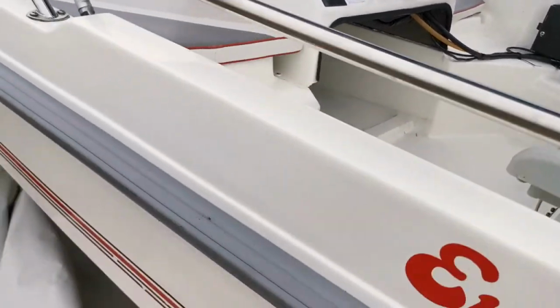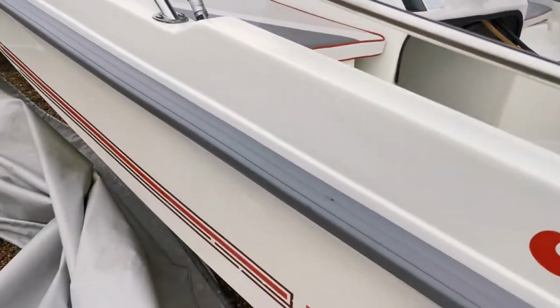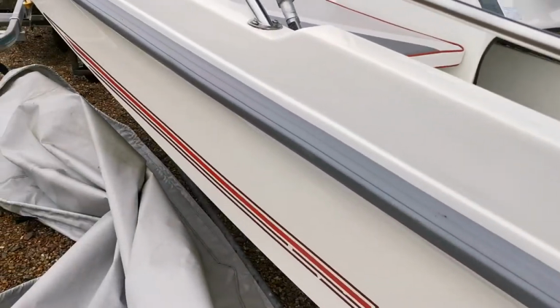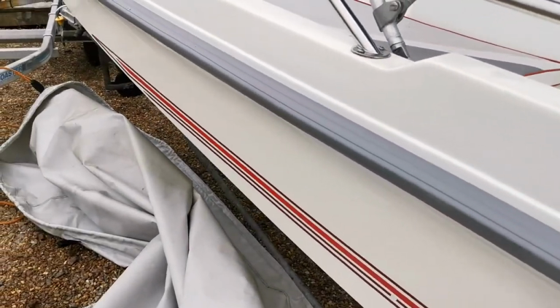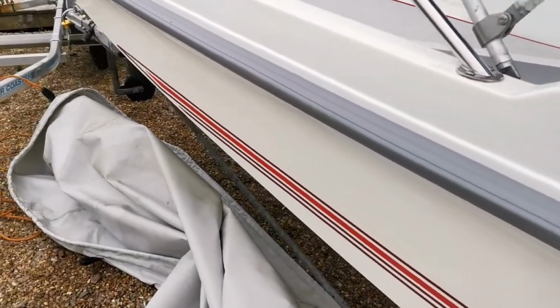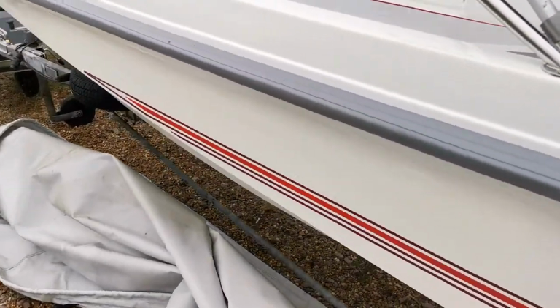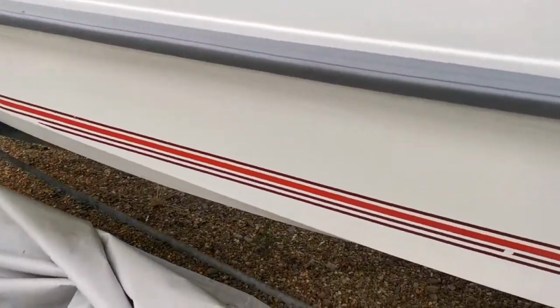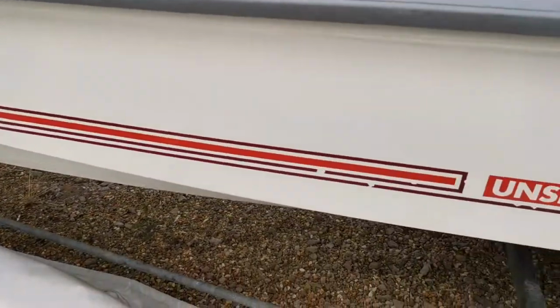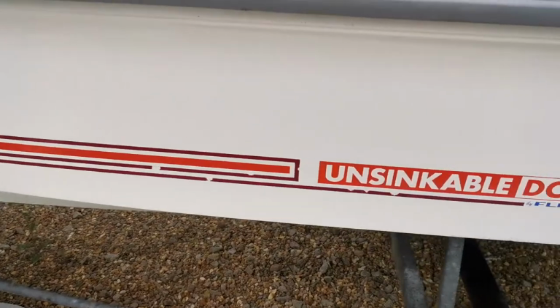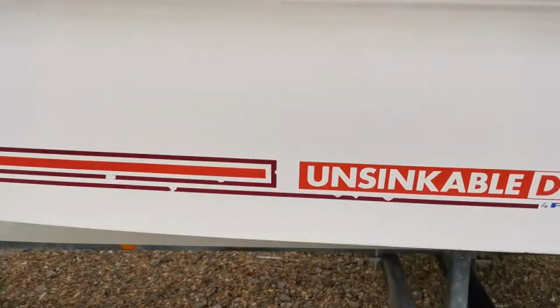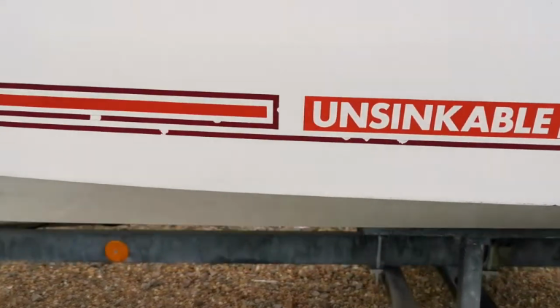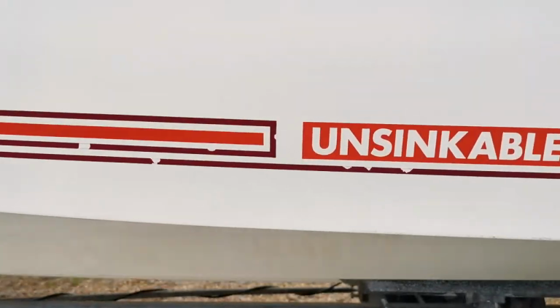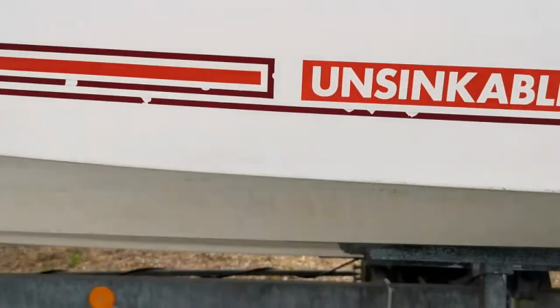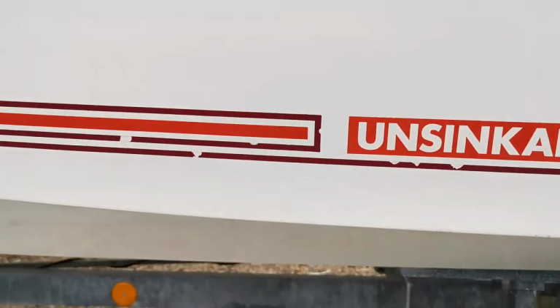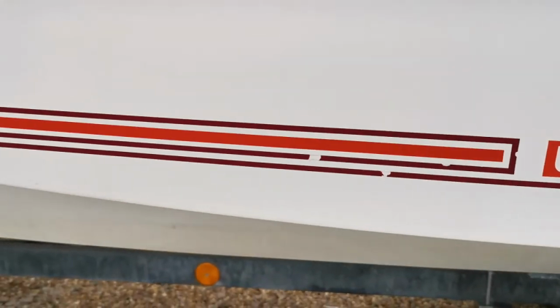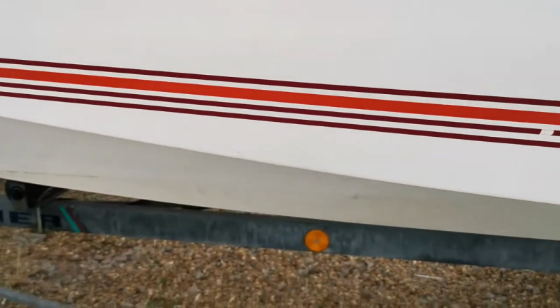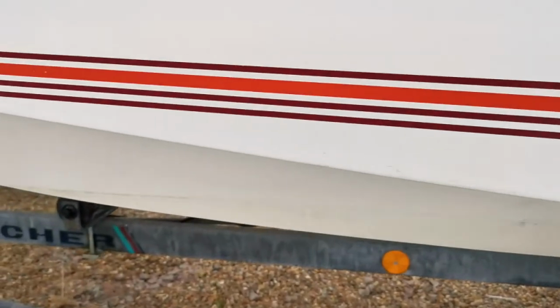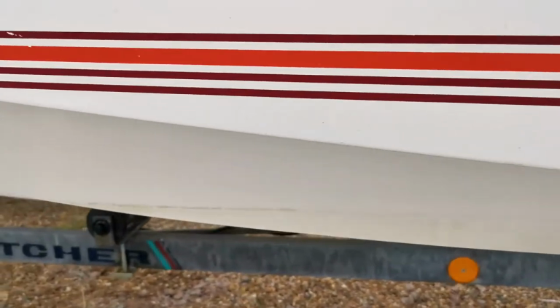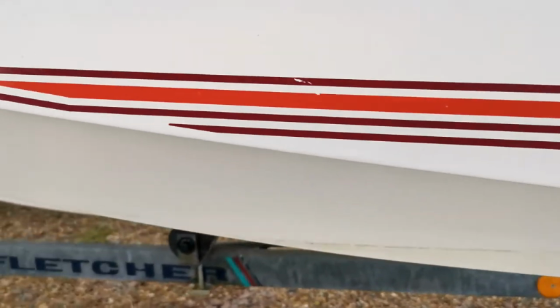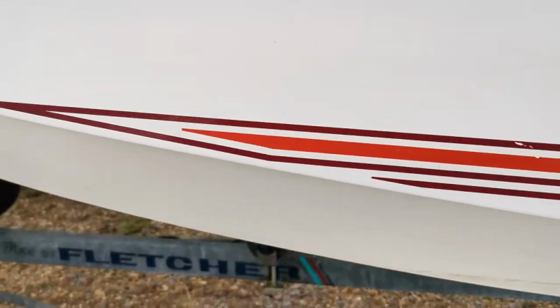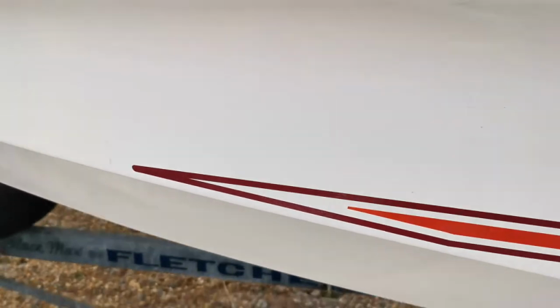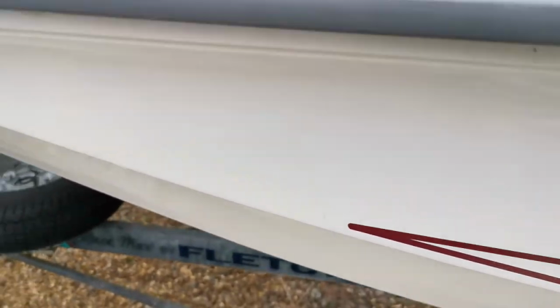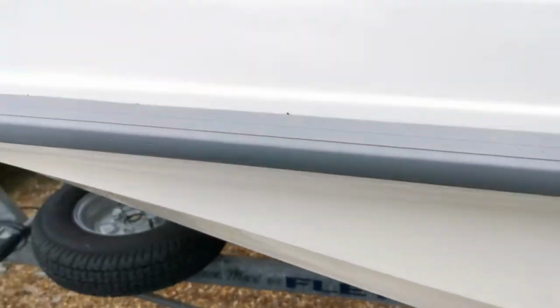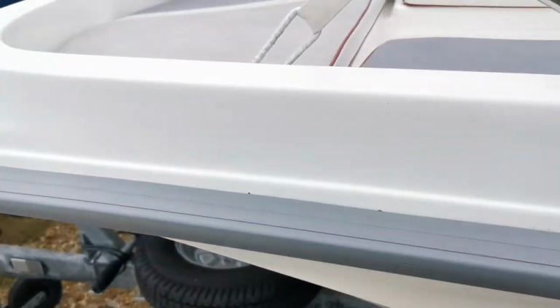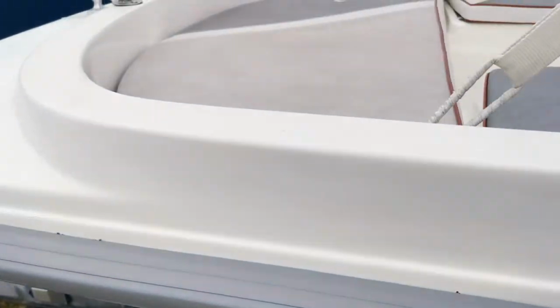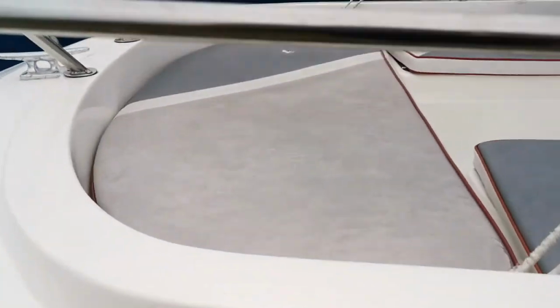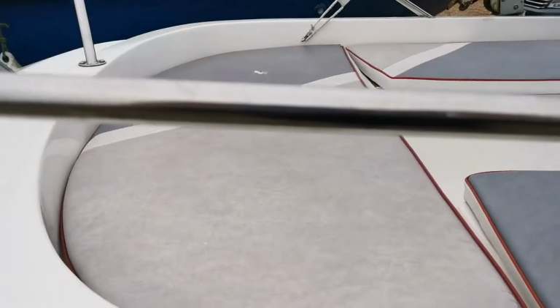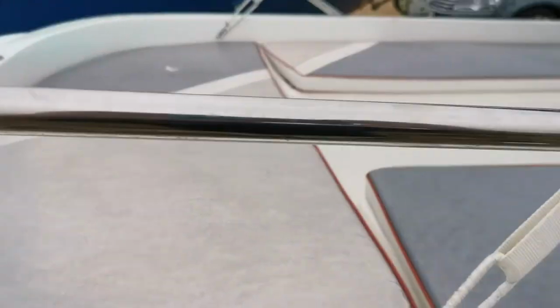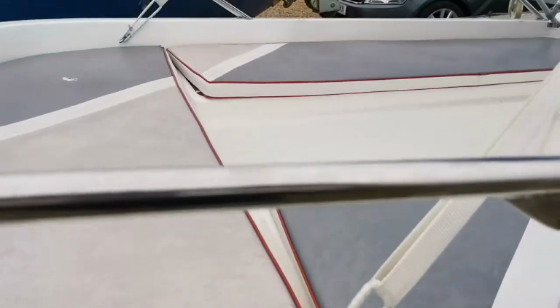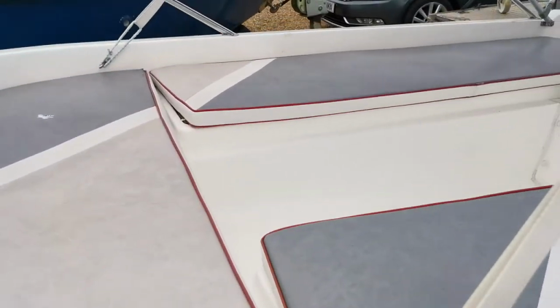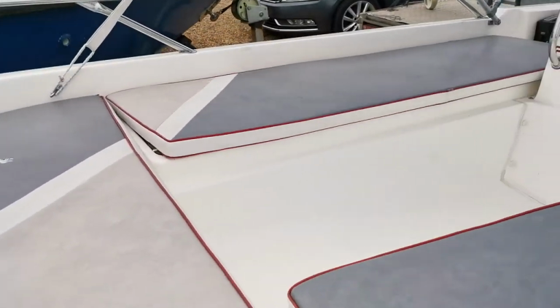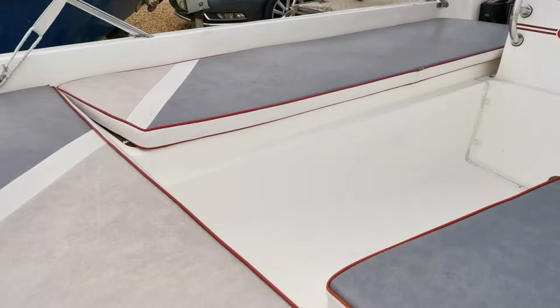As you'll see from the photos, she's in very very good condition. The hull especially is remarkable — there's certainly not a mark on it, and certainly no signs of damage.